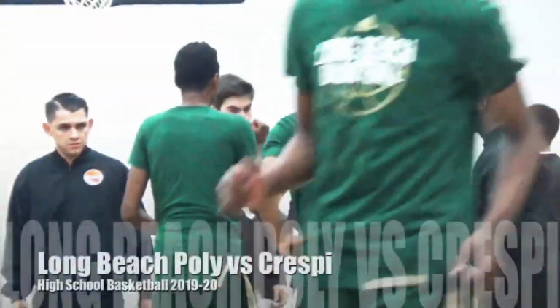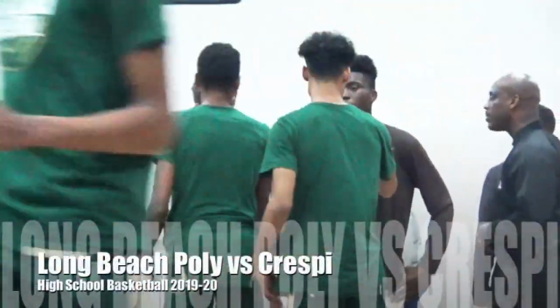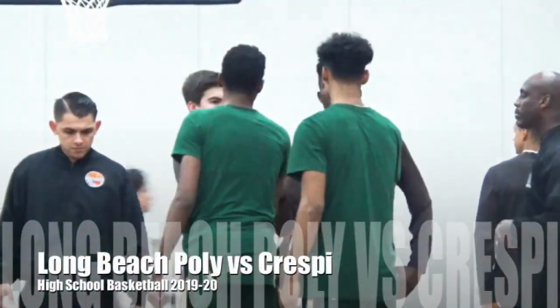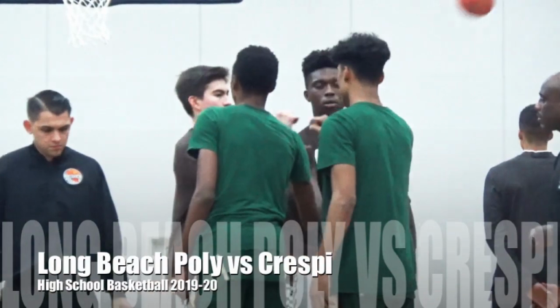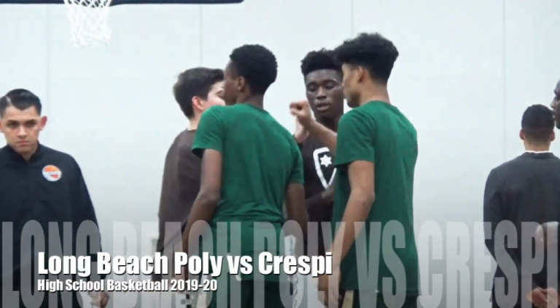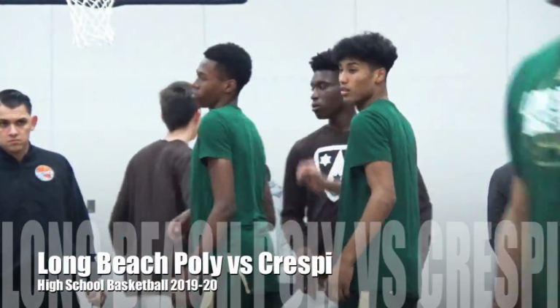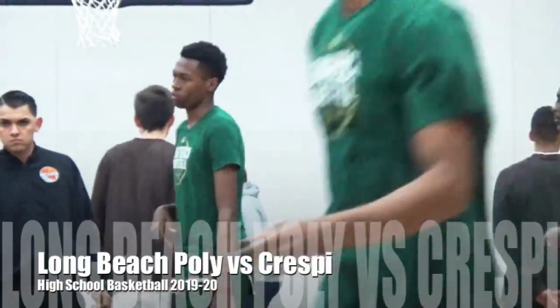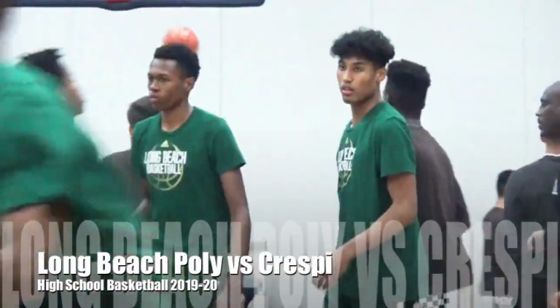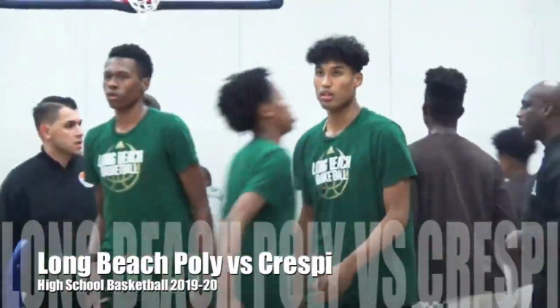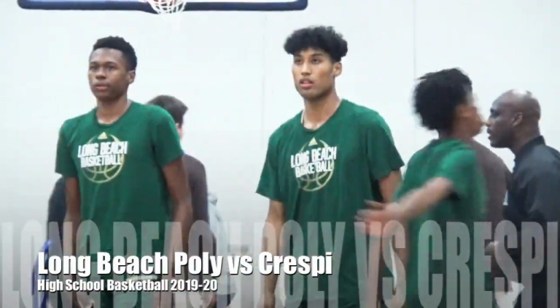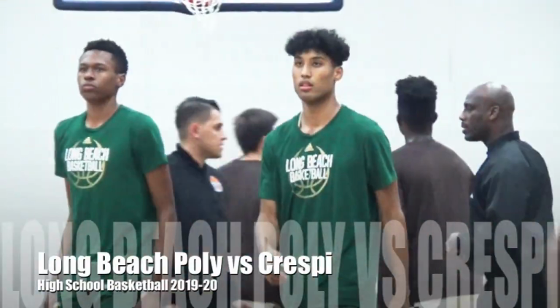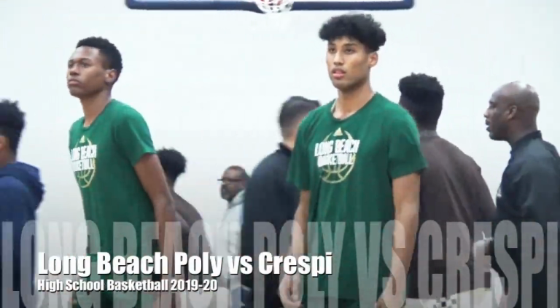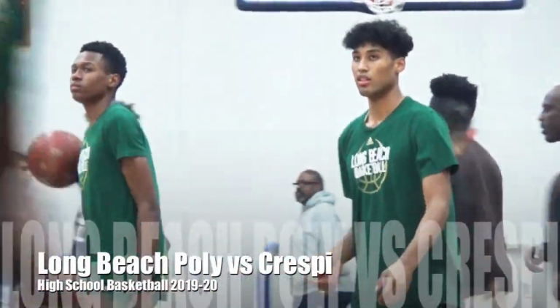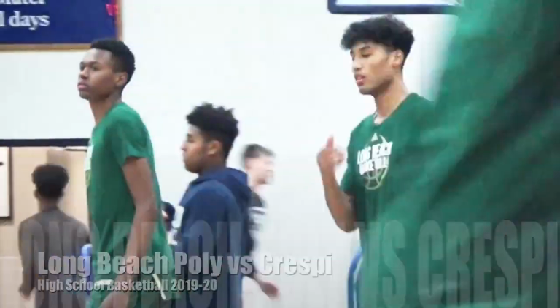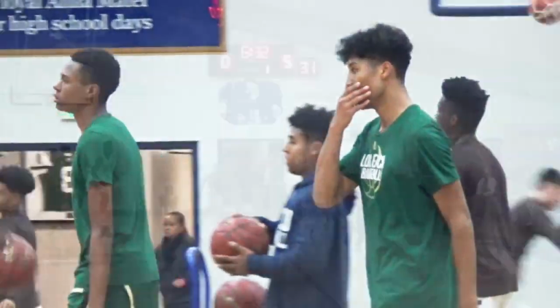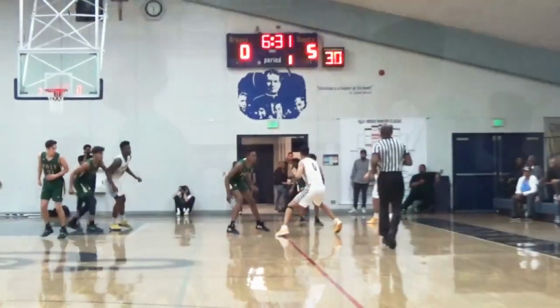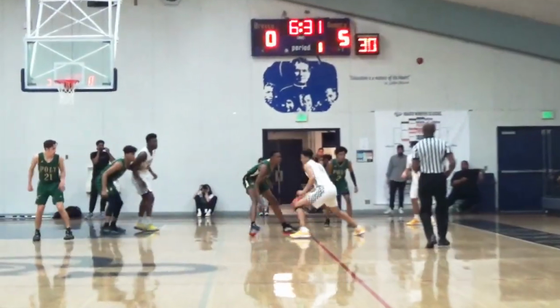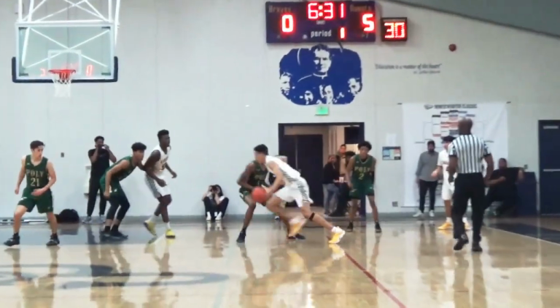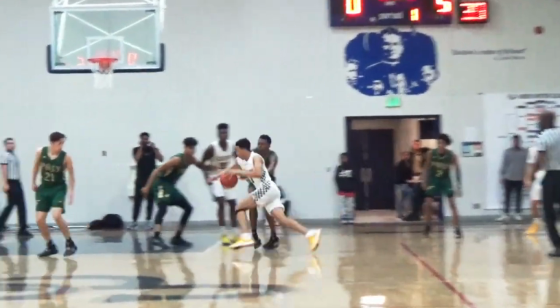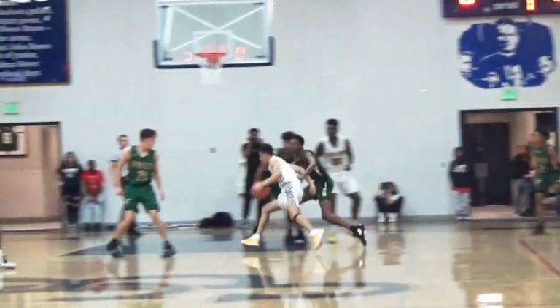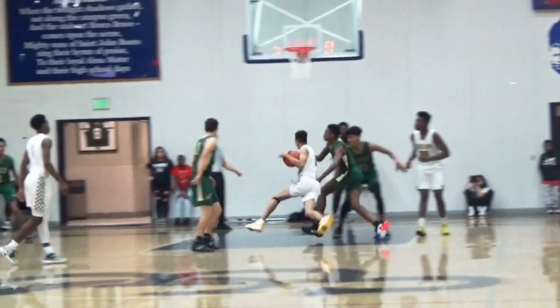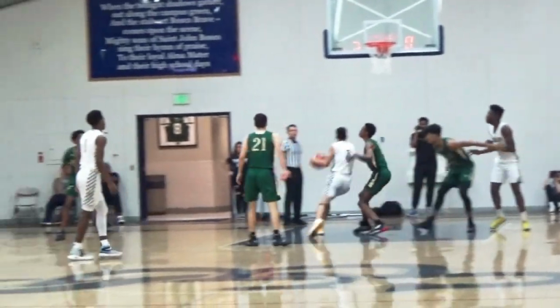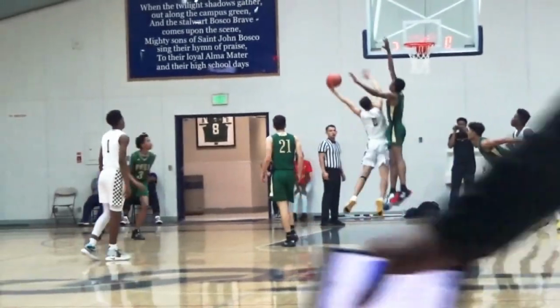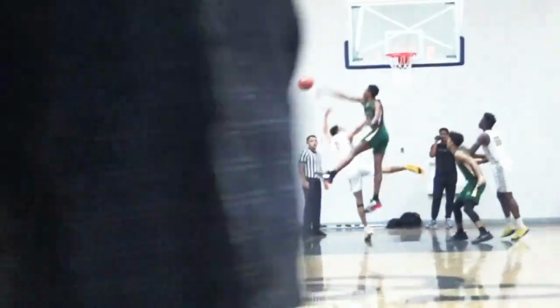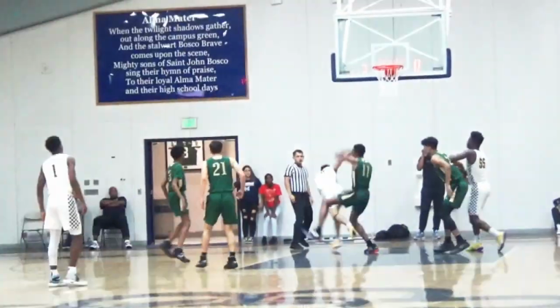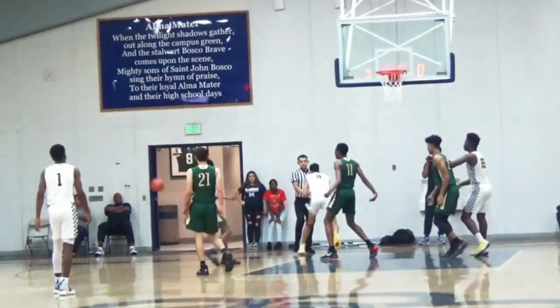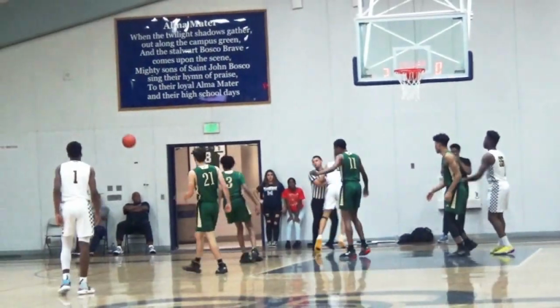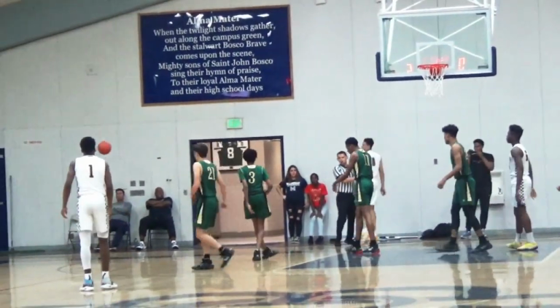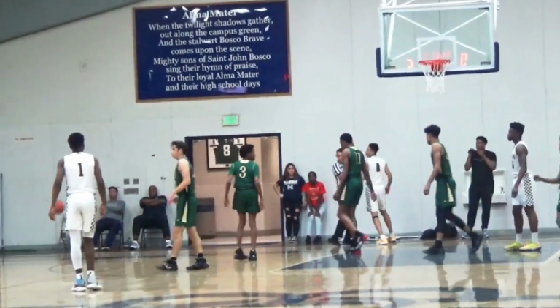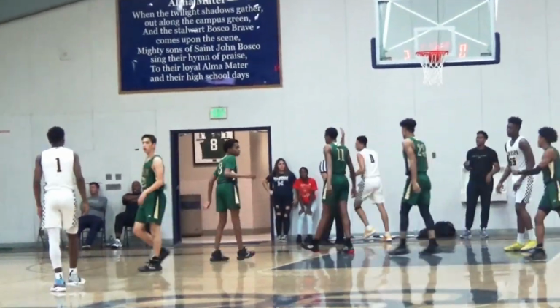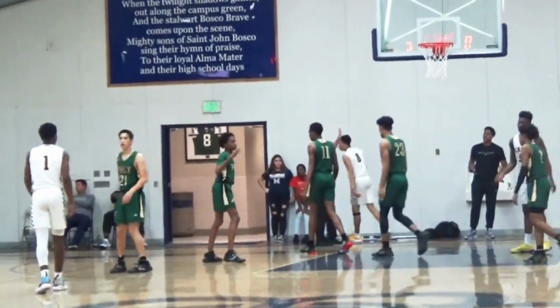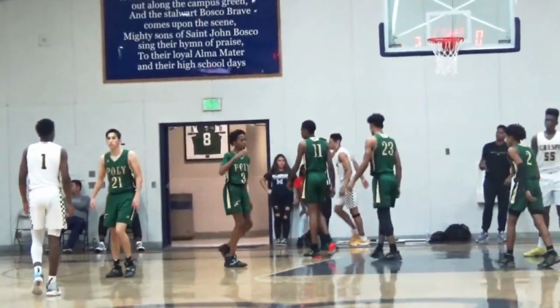Long Beach Poly facing Crespi in the quarterfinals of the Bosco Winter Classic. I know you're here to see about this Peyton Watson kid, so let me get a few nice clips out of the way here.